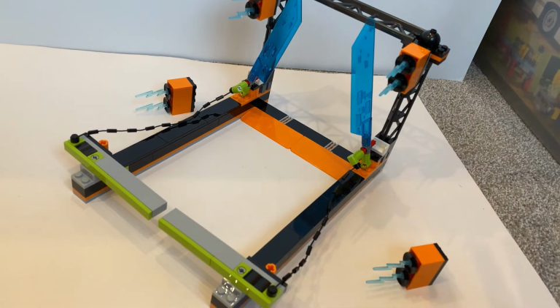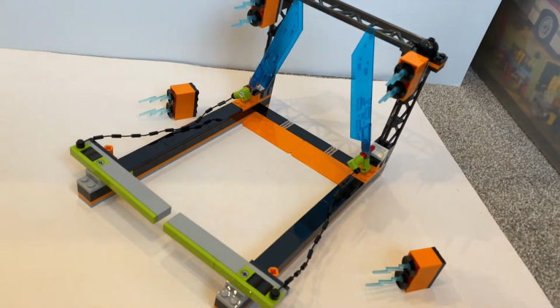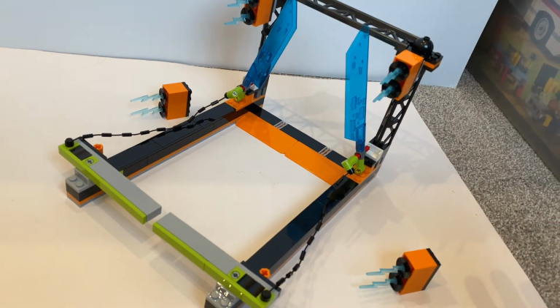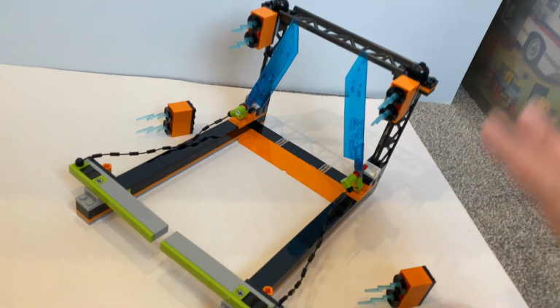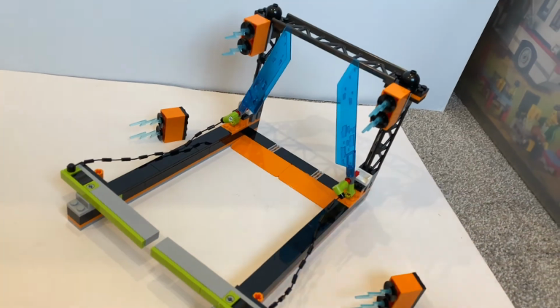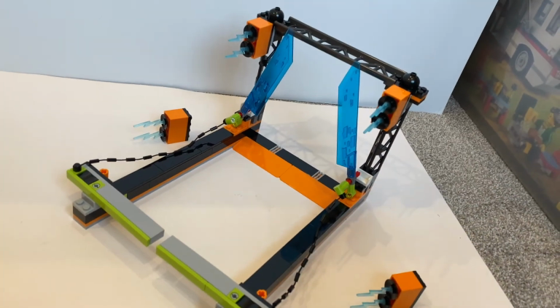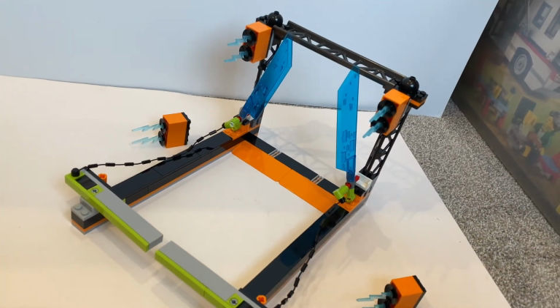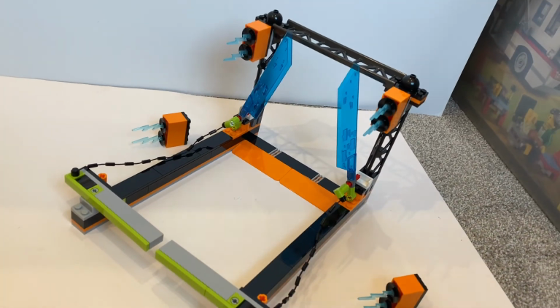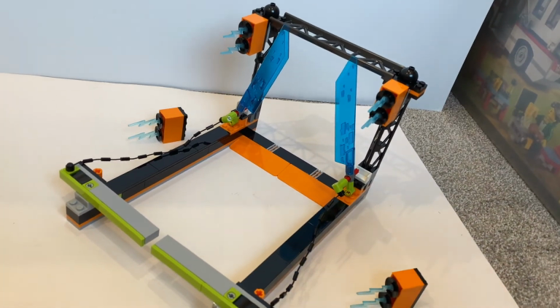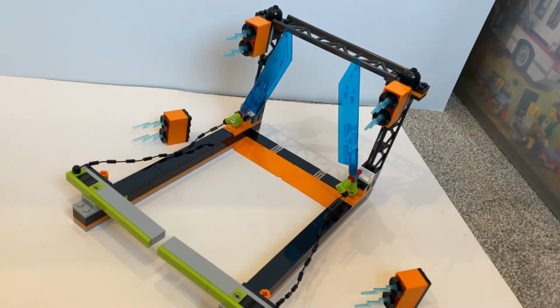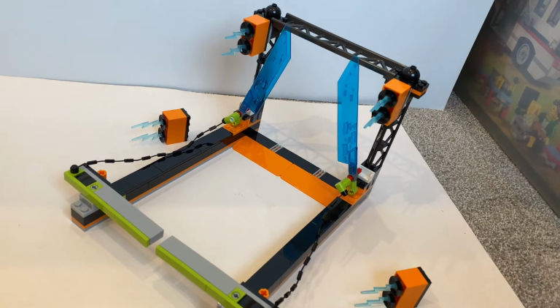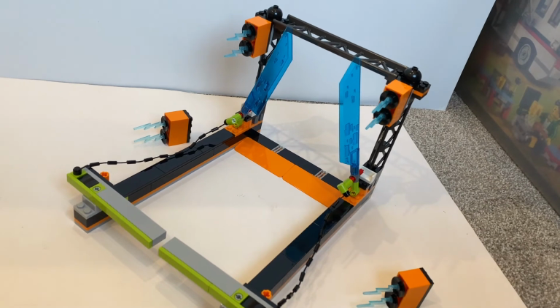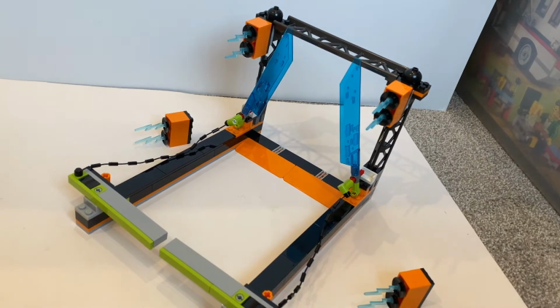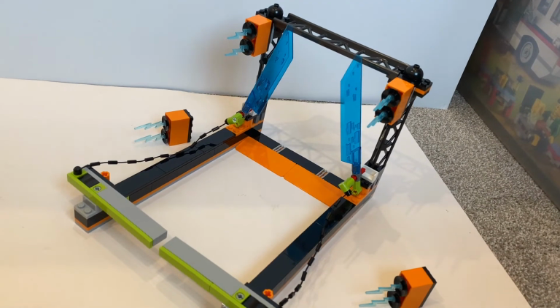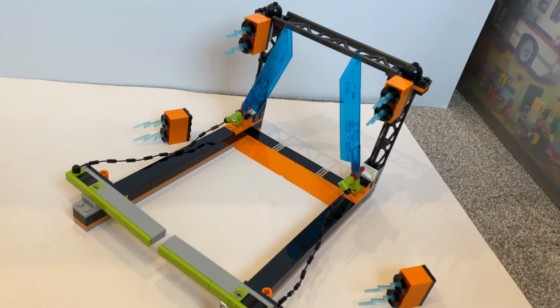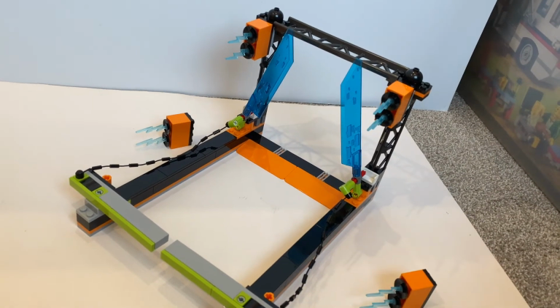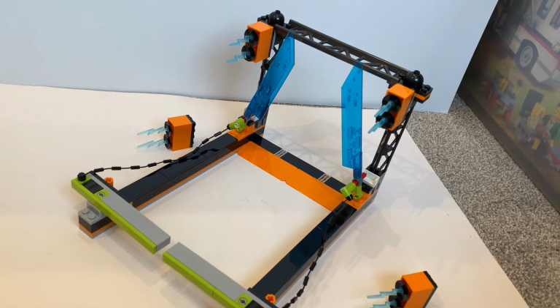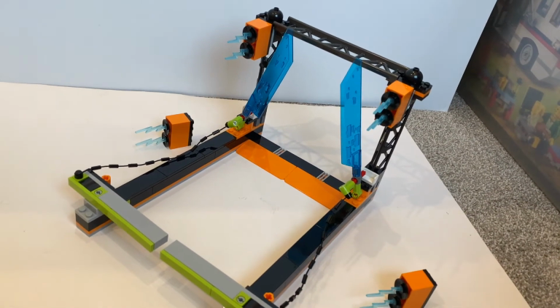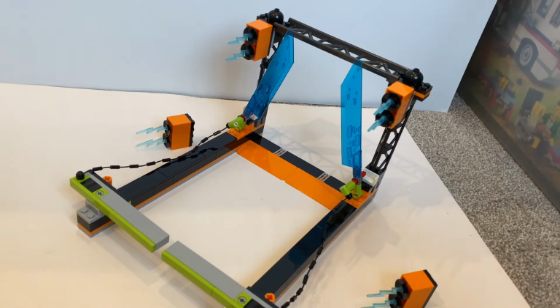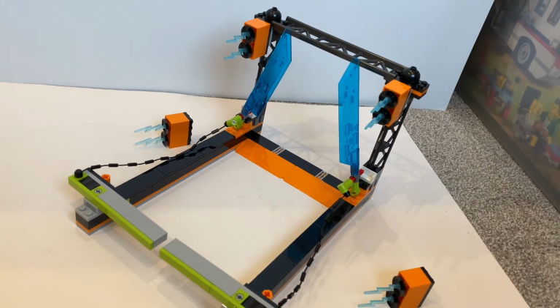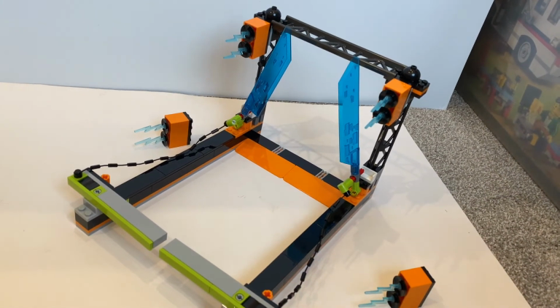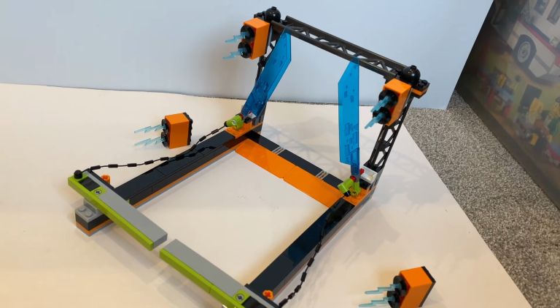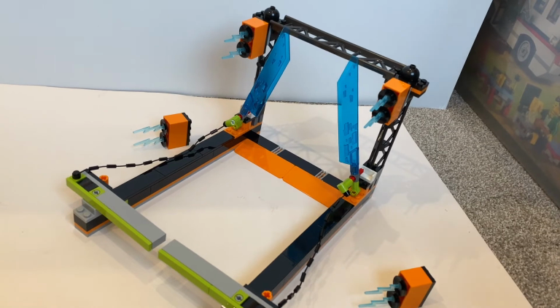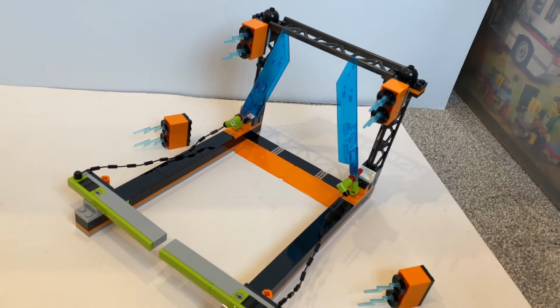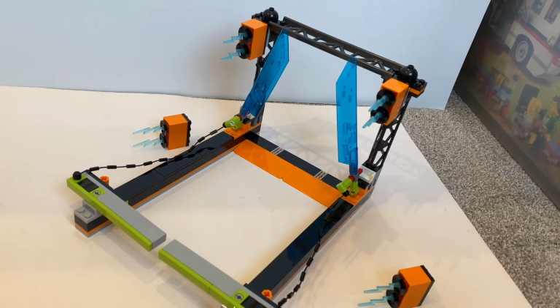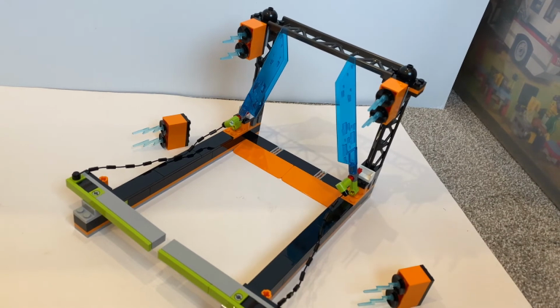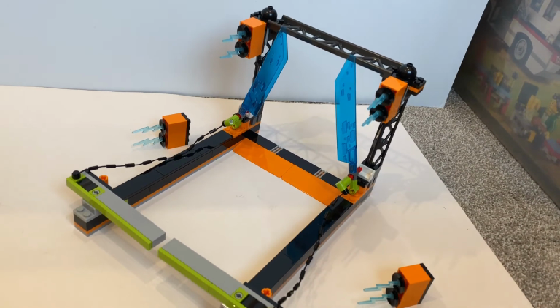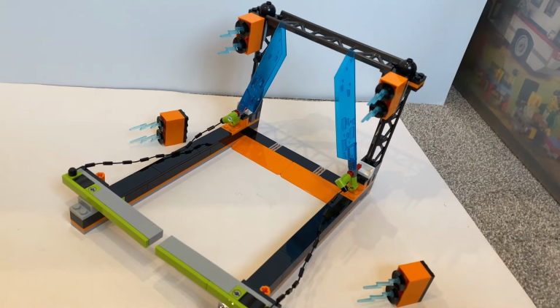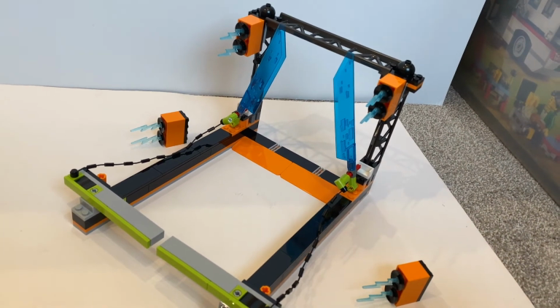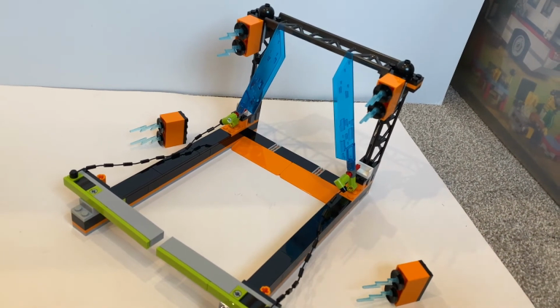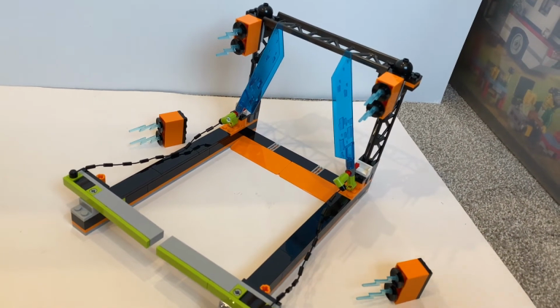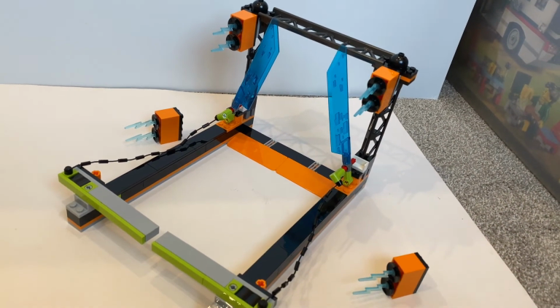So instead of going through the build, we'll just see how it works. Given that last time with the loops it was quite difficult to pull off, after building this I actually tried once and it's also quite difficult to pull off the stunt. But let's see if I can pull it off this time.